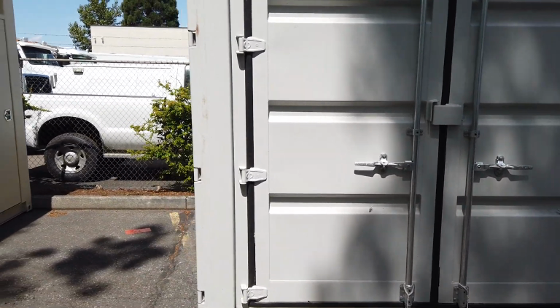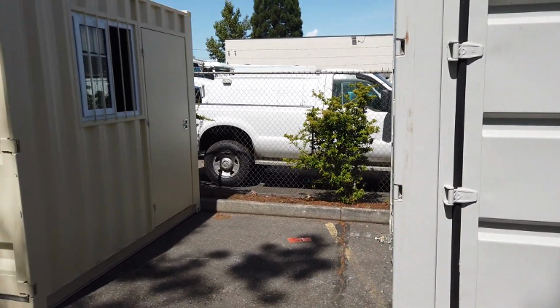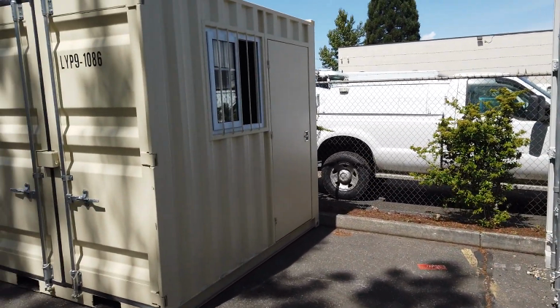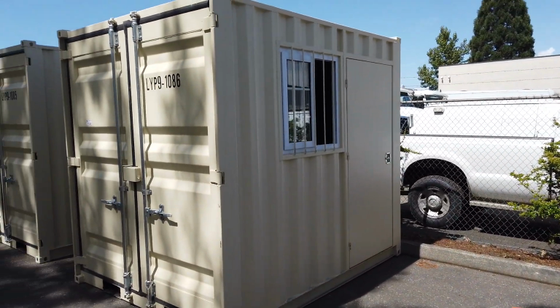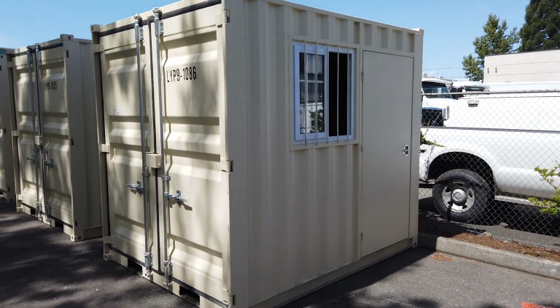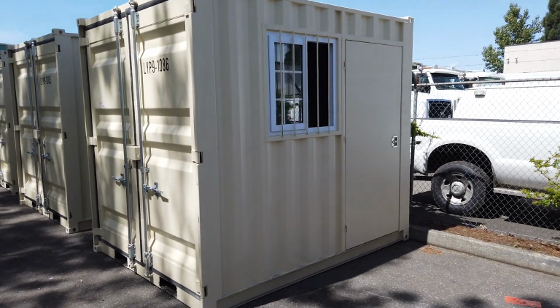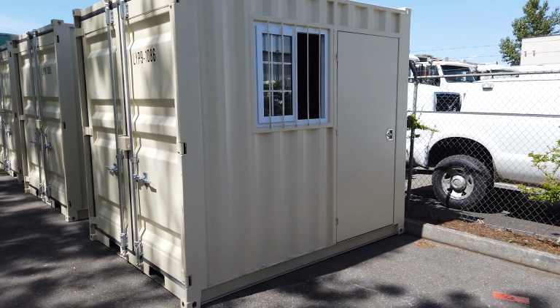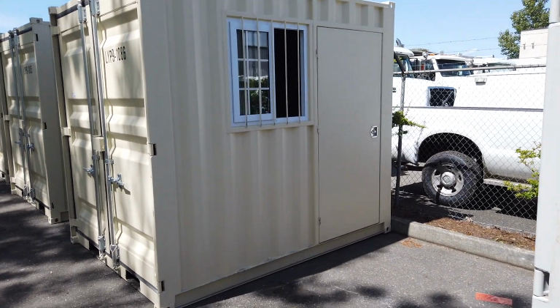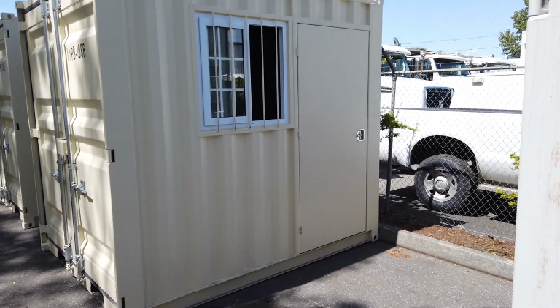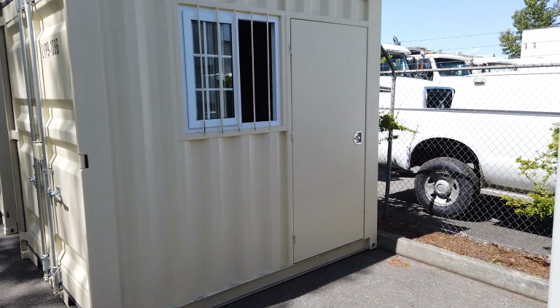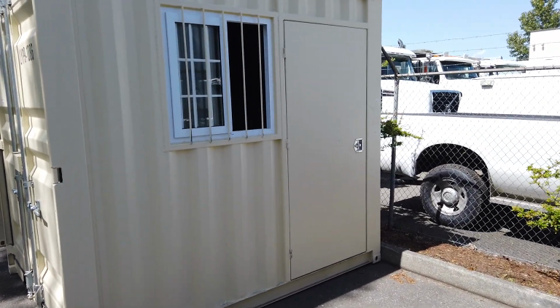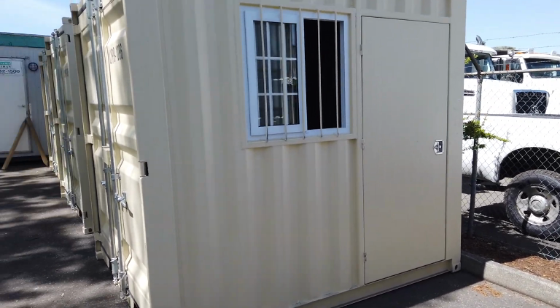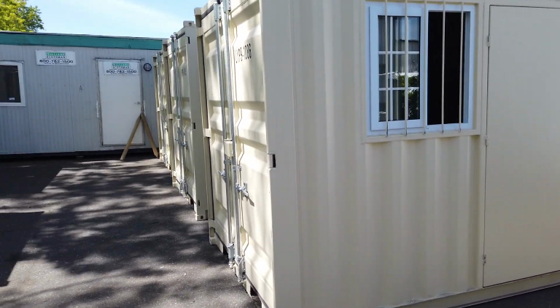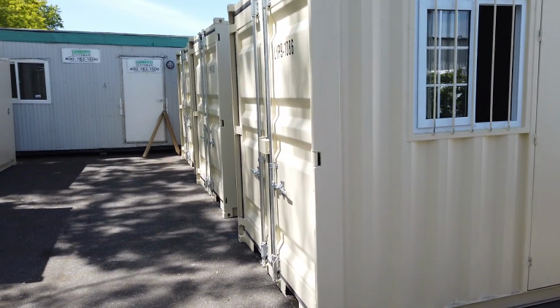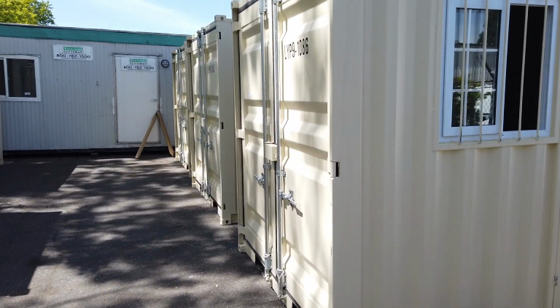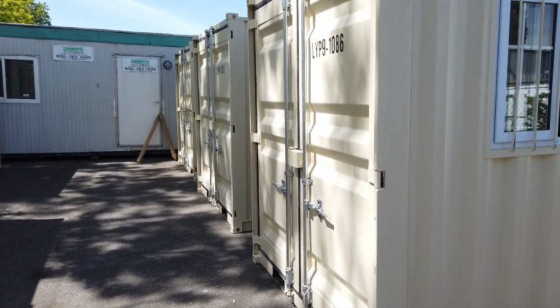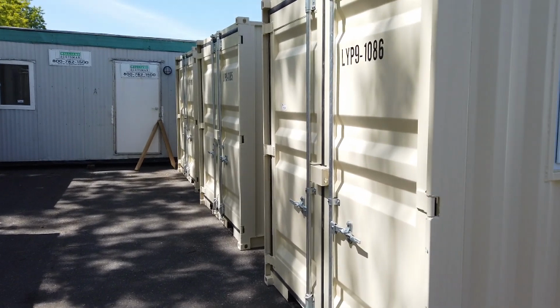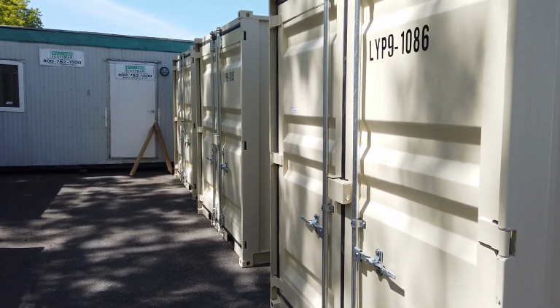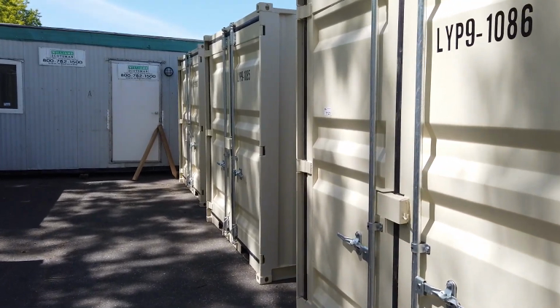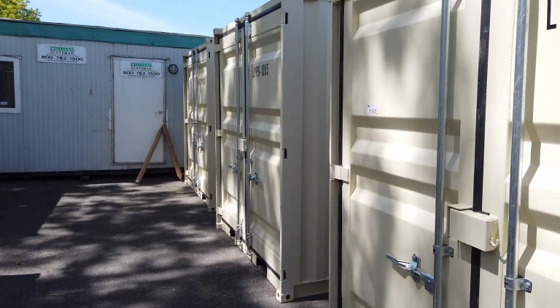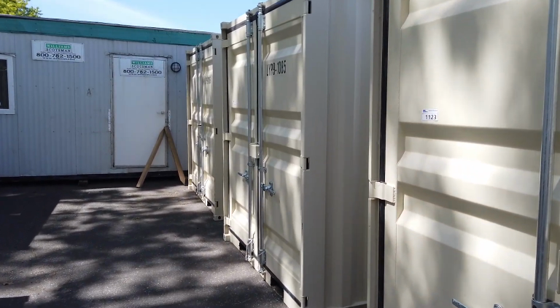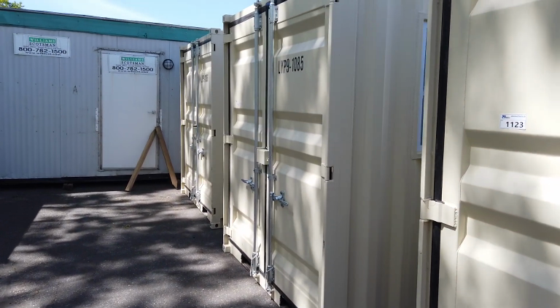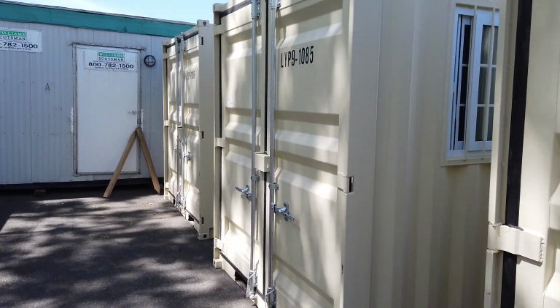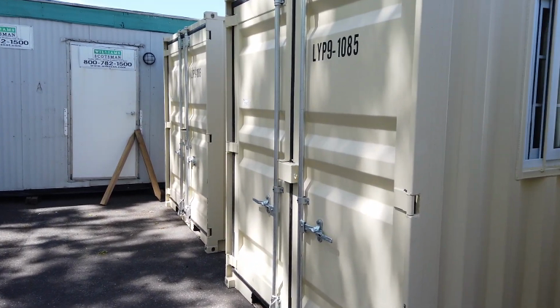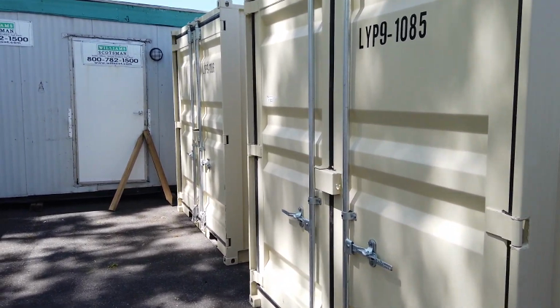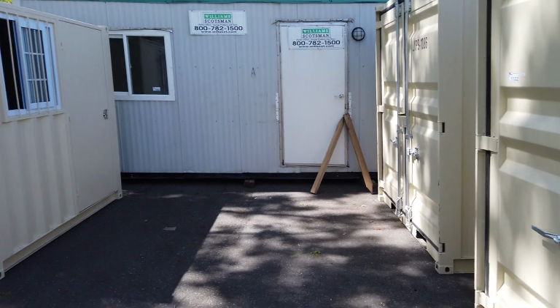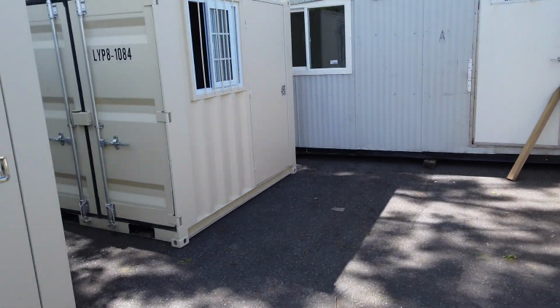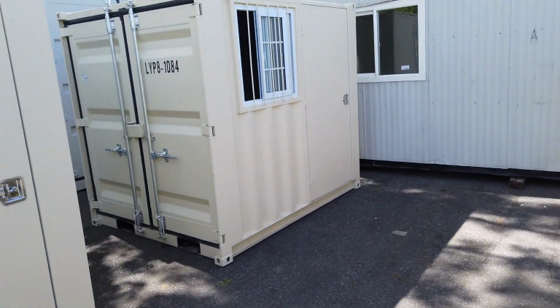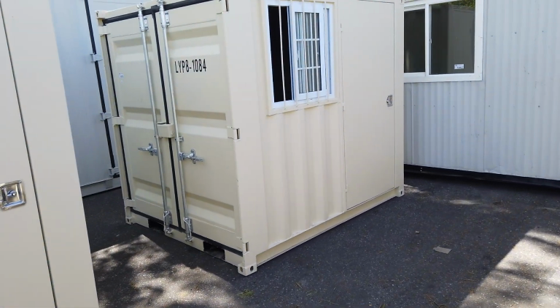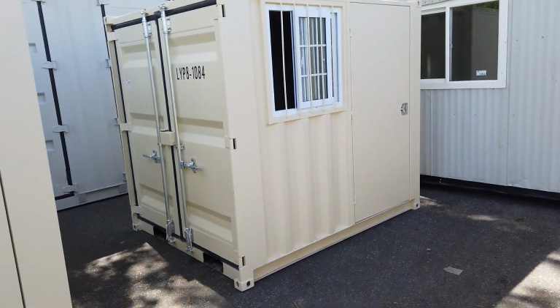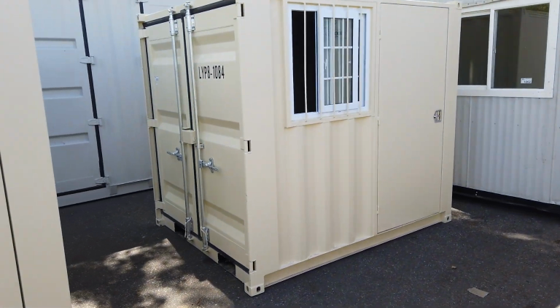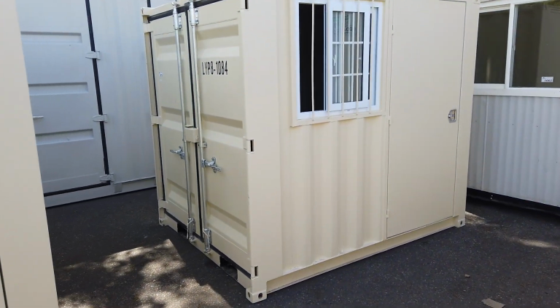We've got smaller ones too — these are small container offices. They've all got doors, windows, and a back door. We've got 6 of these here, and once again they're all to be auctioned off to the highest bidder, online only. Able Auctions is Saturday, May 15th.